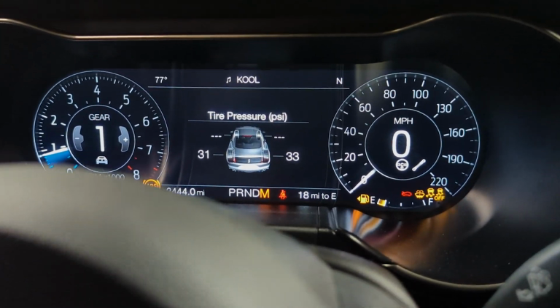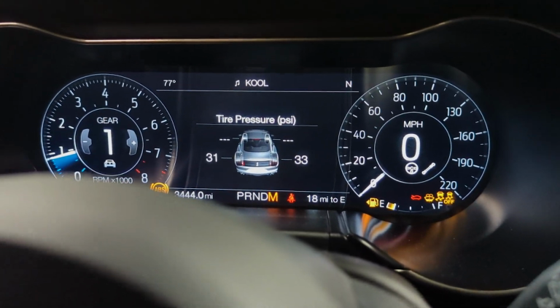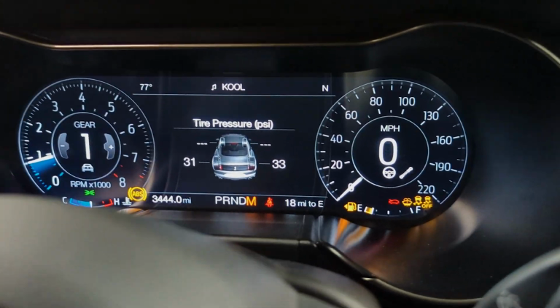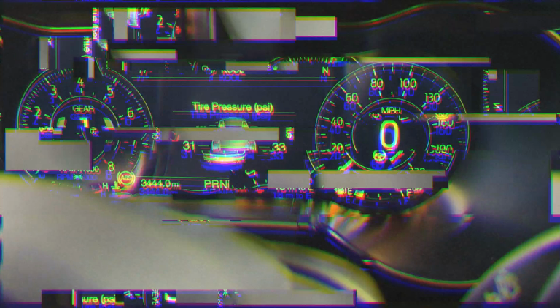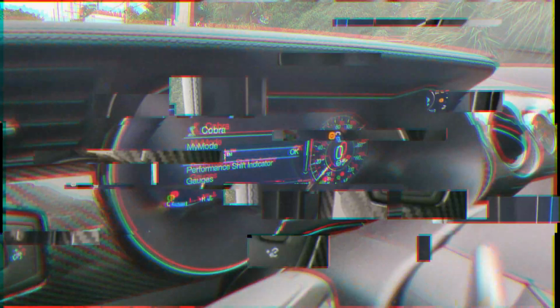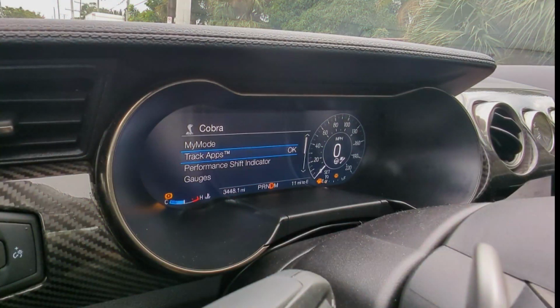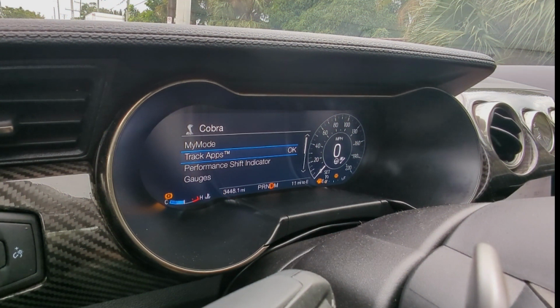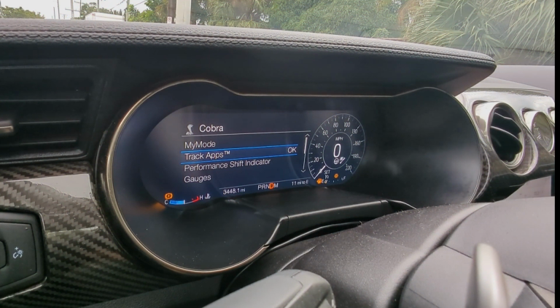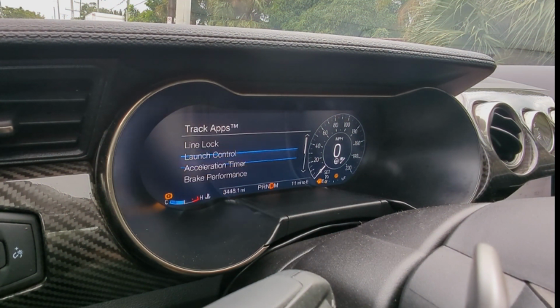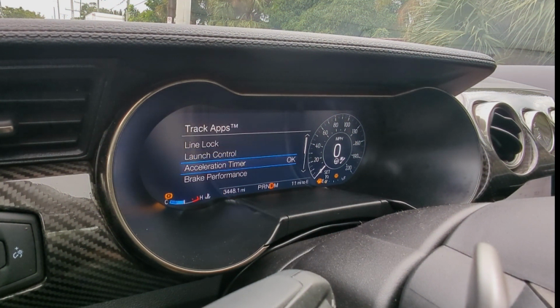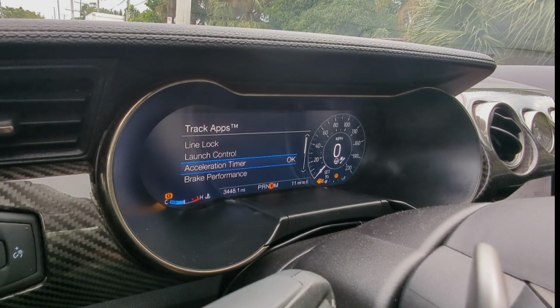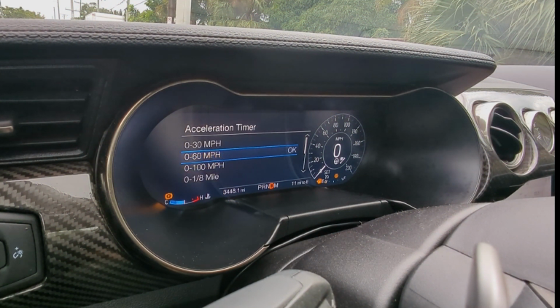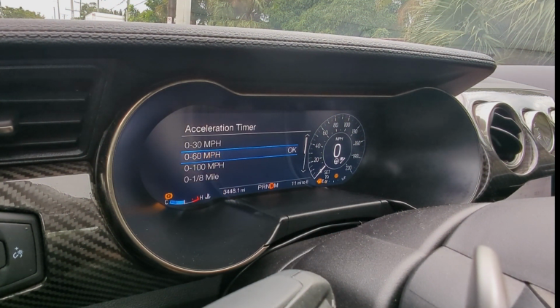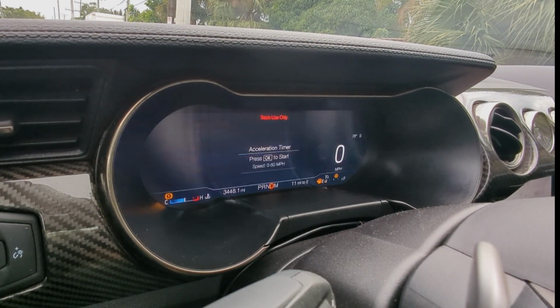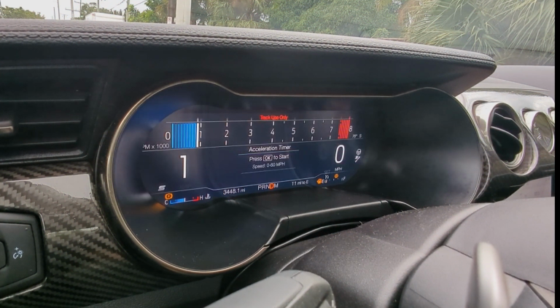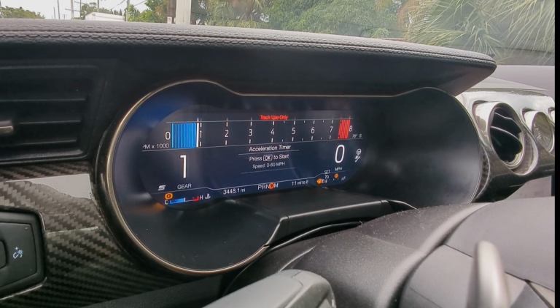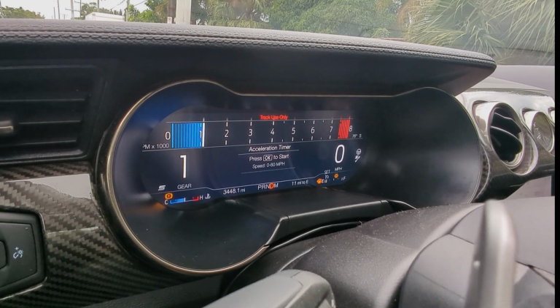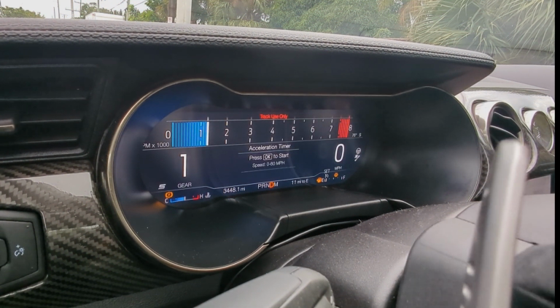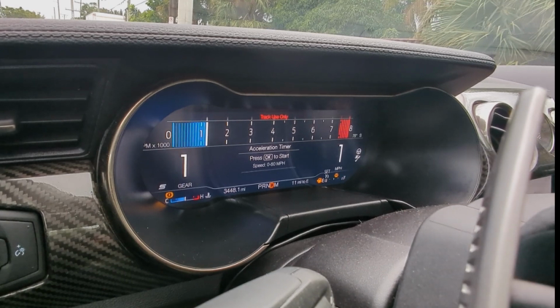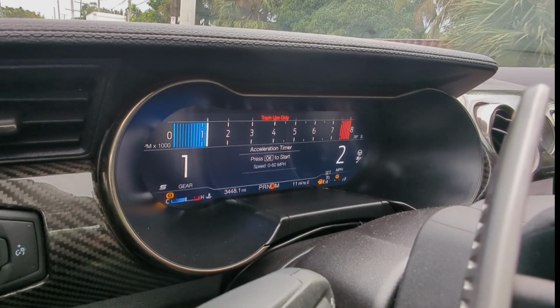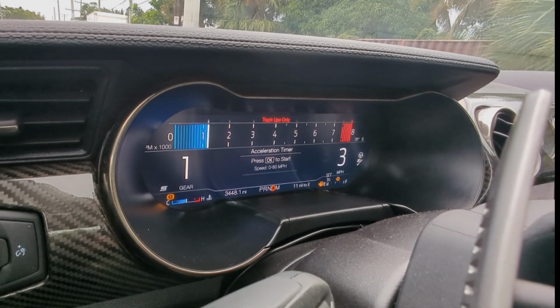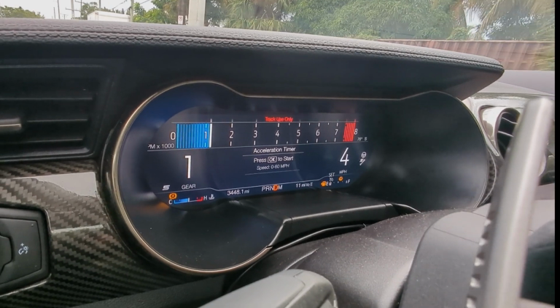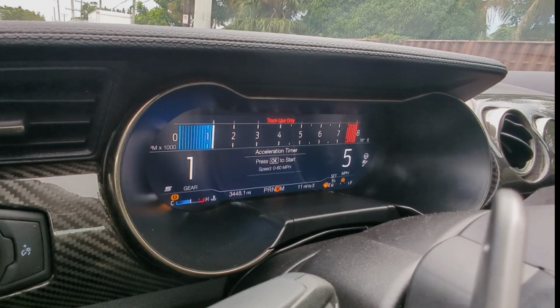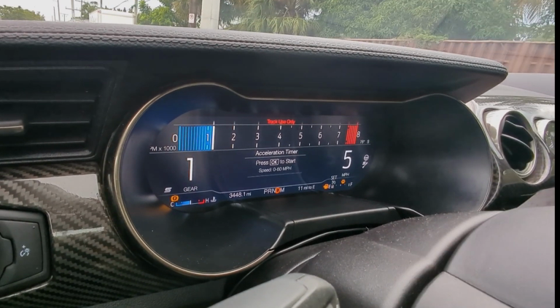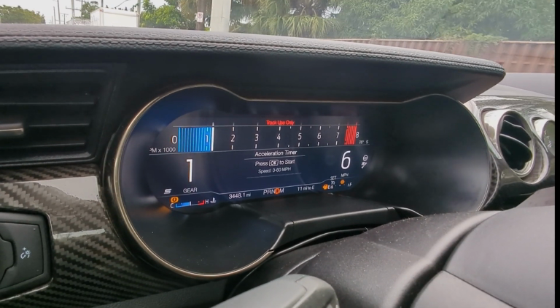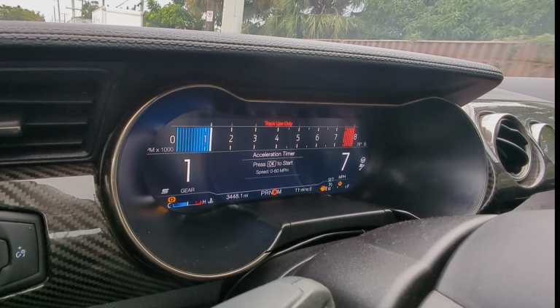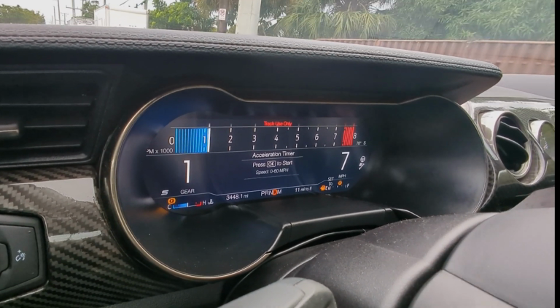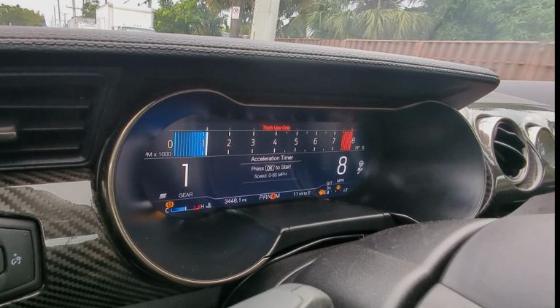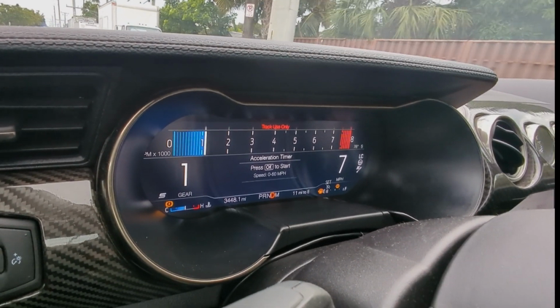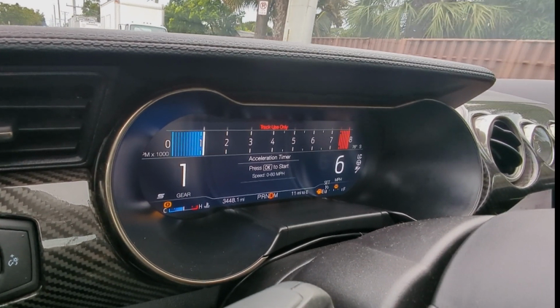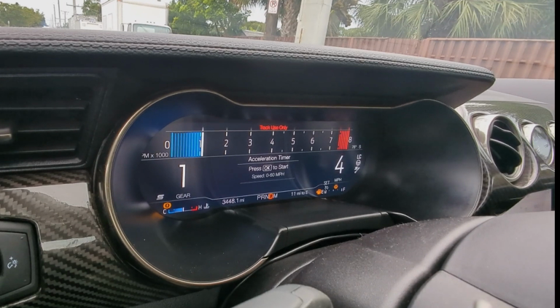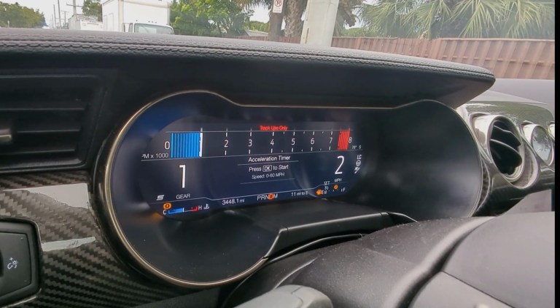Now we're going to take it out on the street and do some hits. We're all set up — we're going to use the built-in acceleration timer, zero to sixty, 1600 RPM launch. We're at one hundred percent power. Alright, here we go.